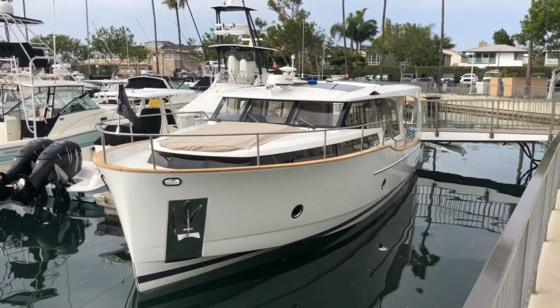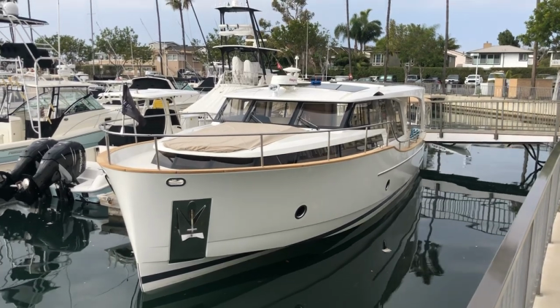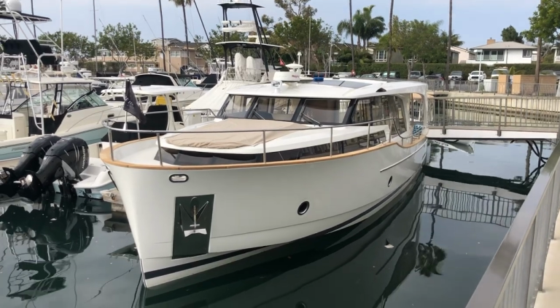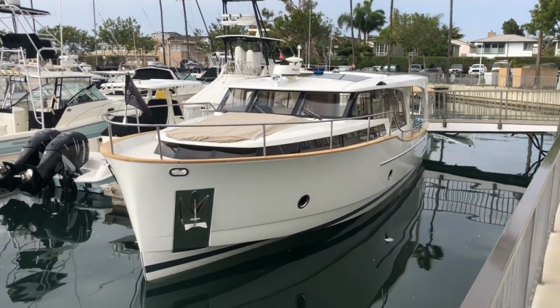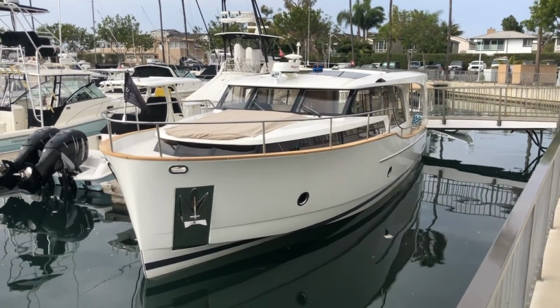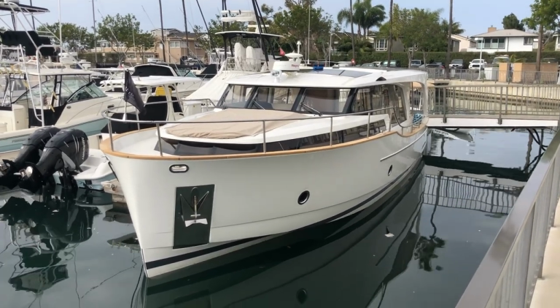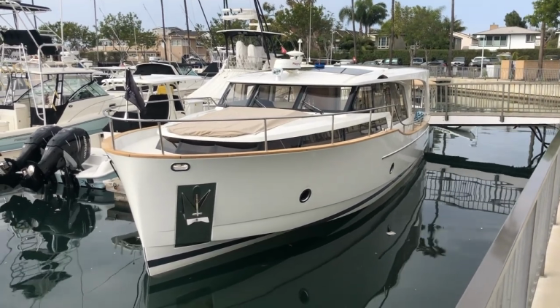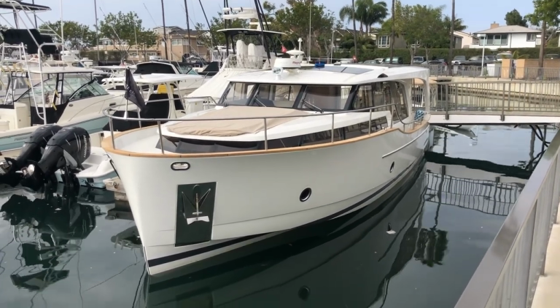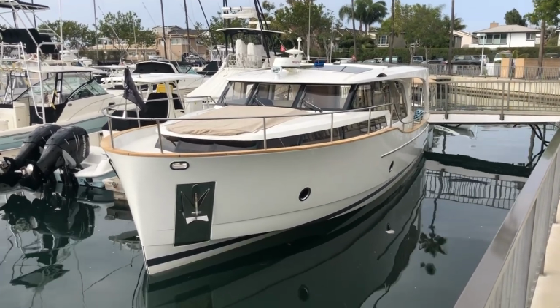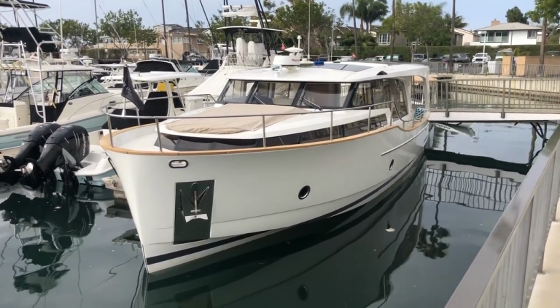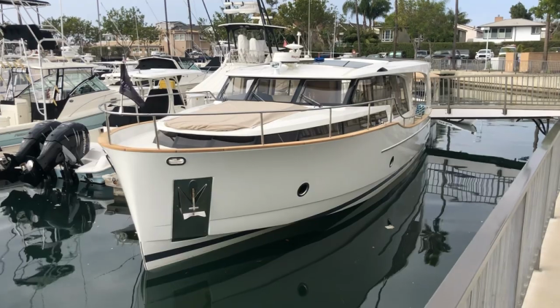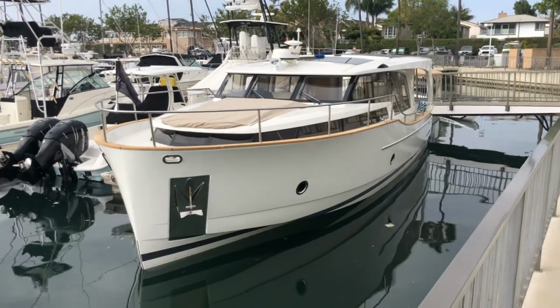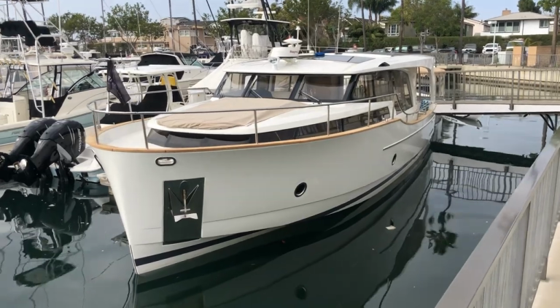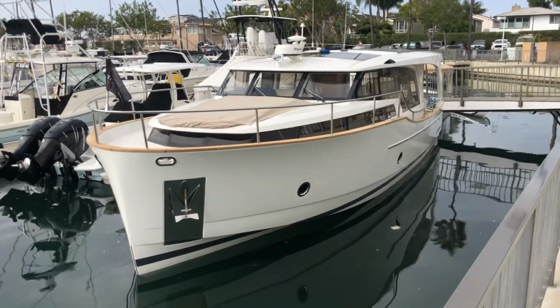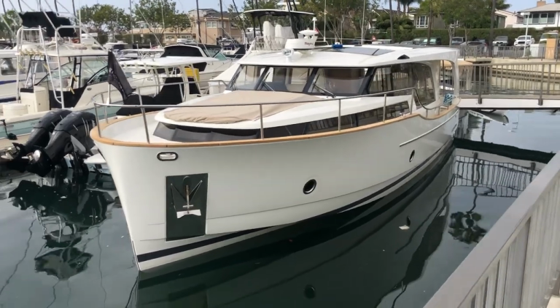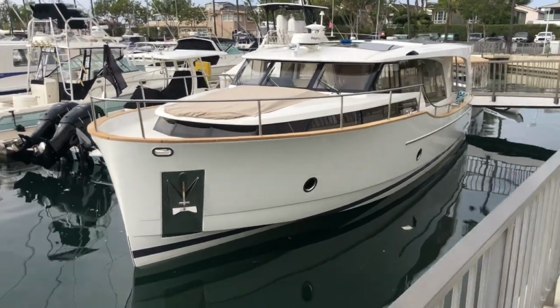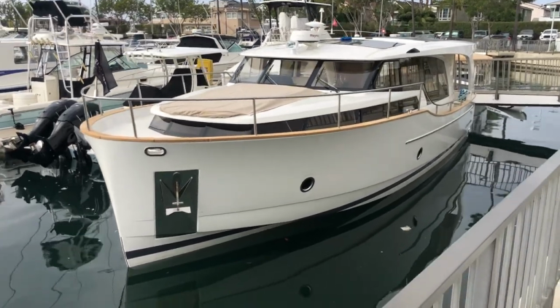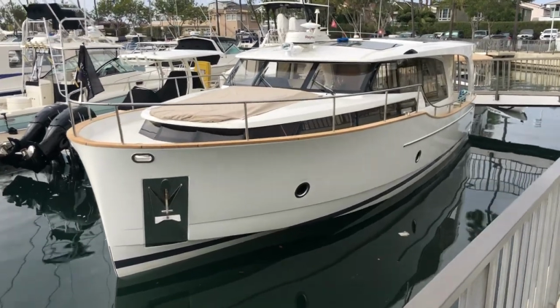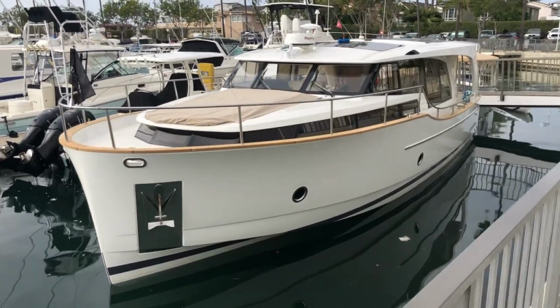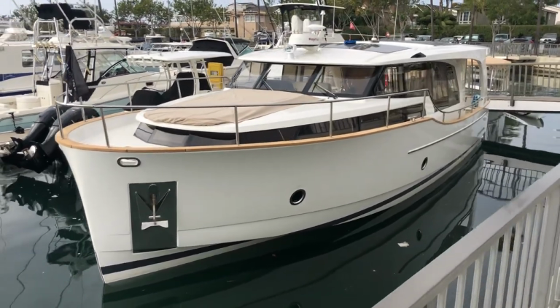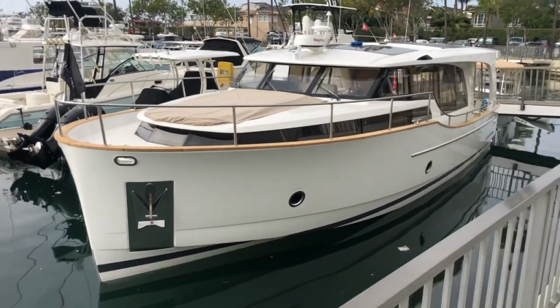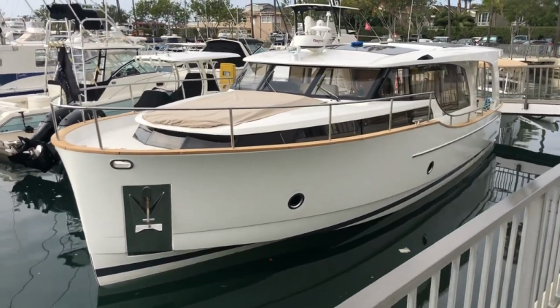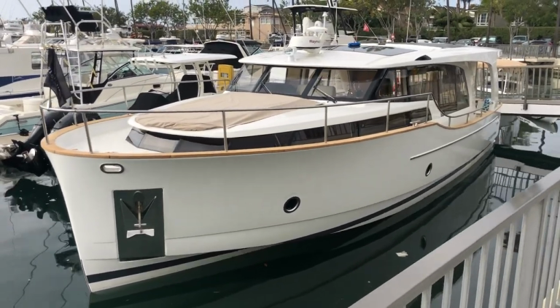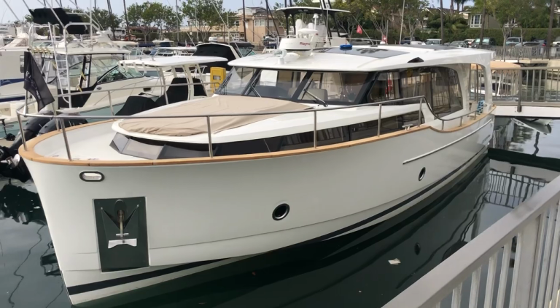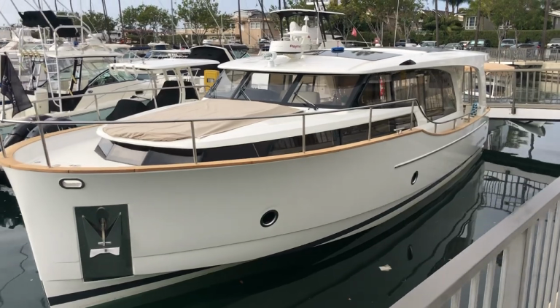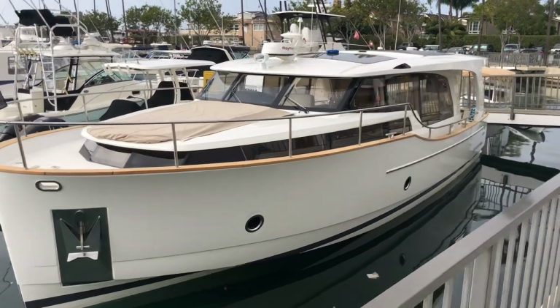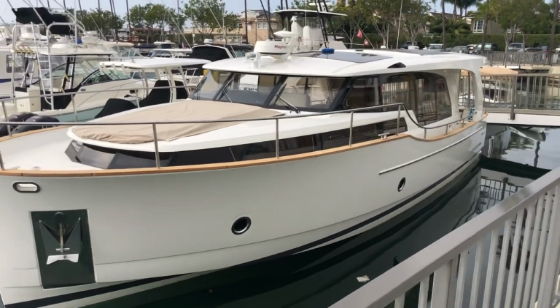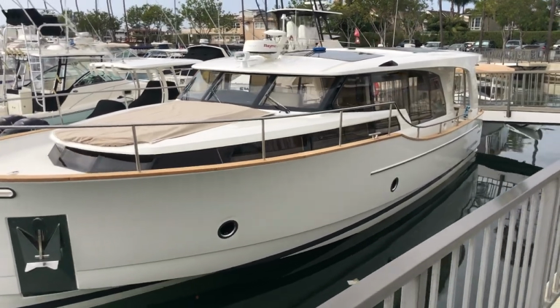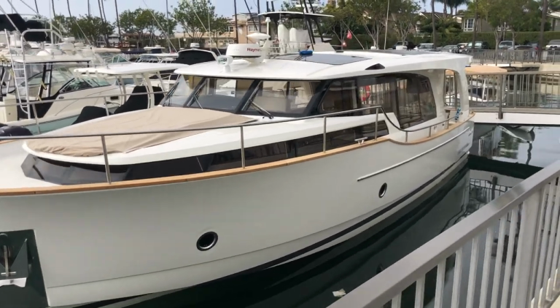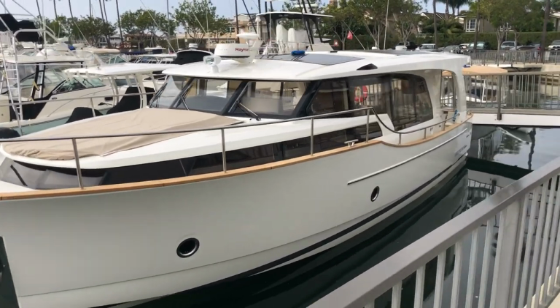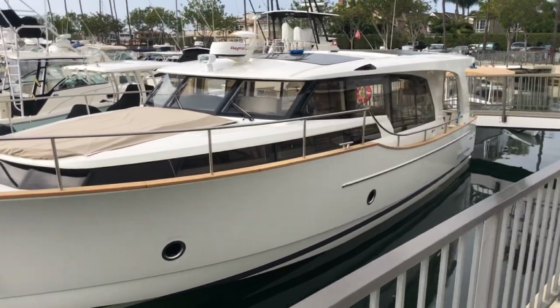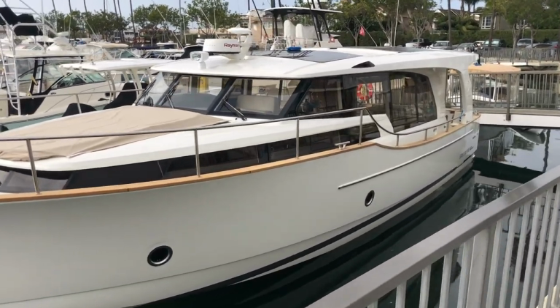Good morning to my global audience. This is J.R. Means with Bayport Yachts, and you are here with the very first Greenline 40 hybrid, located currently in Newport Beach.